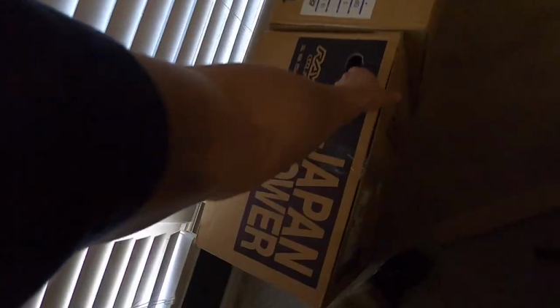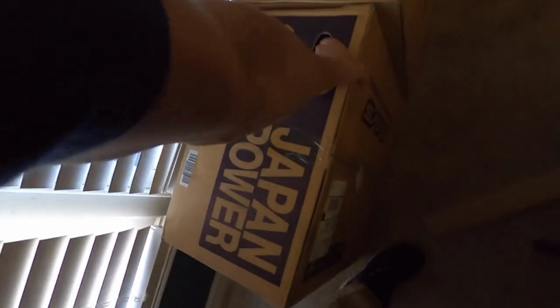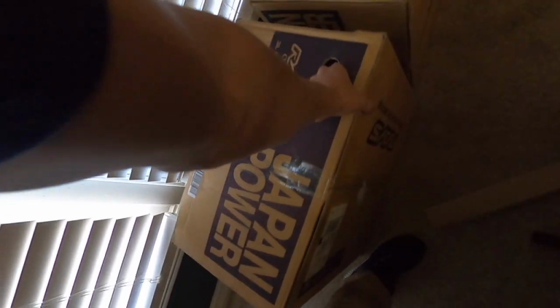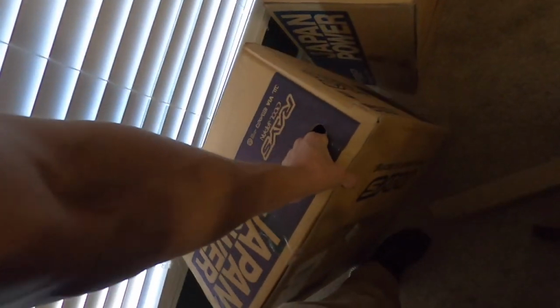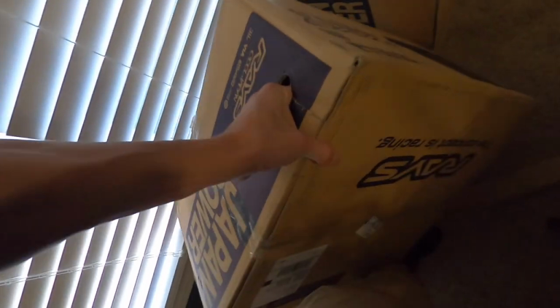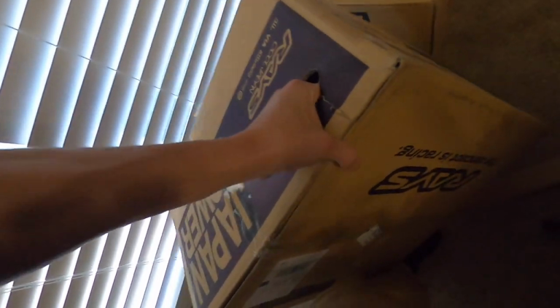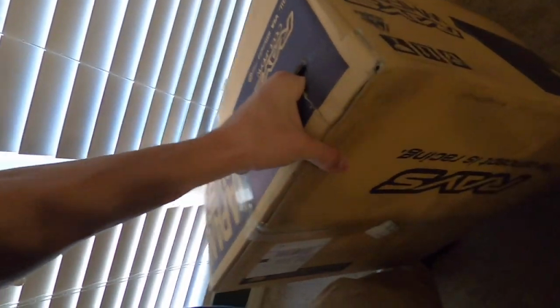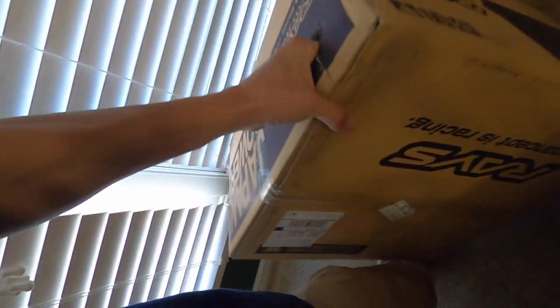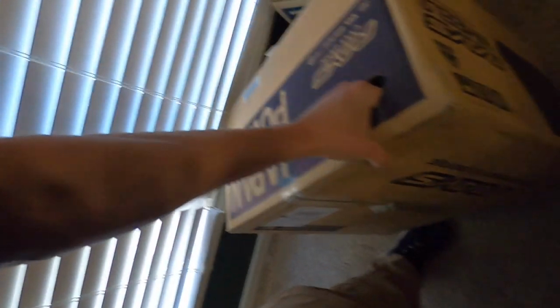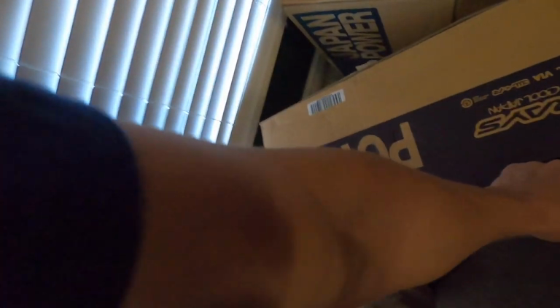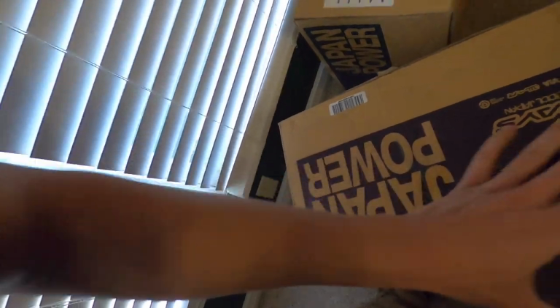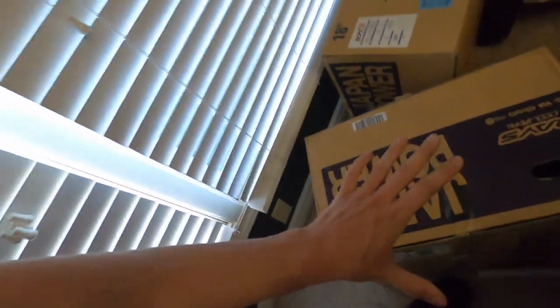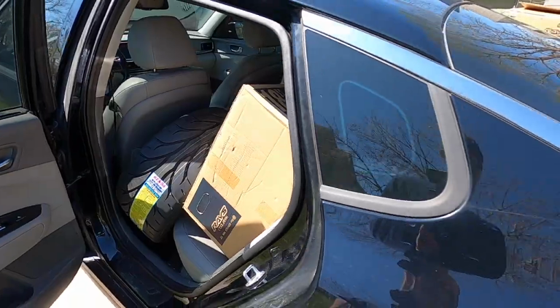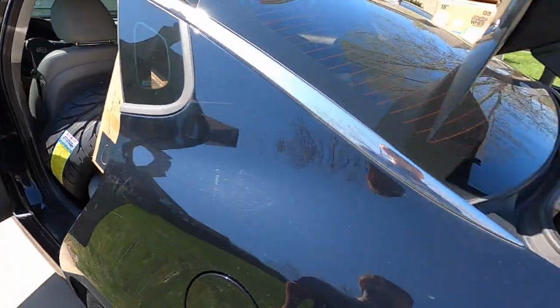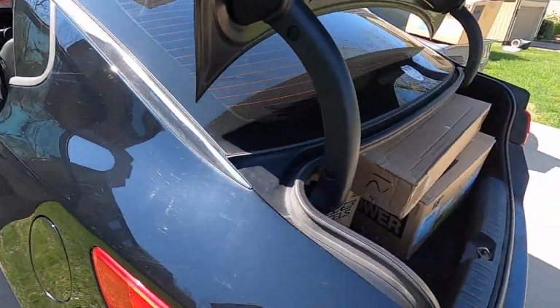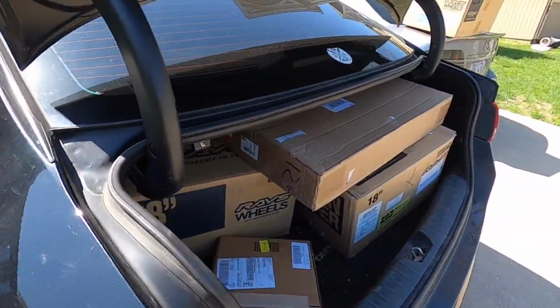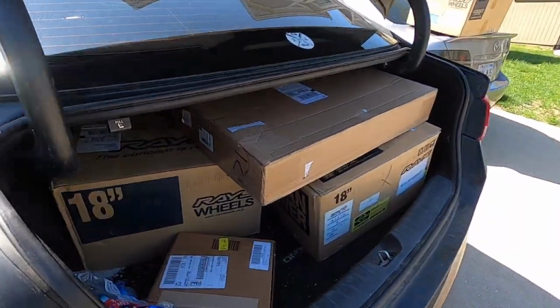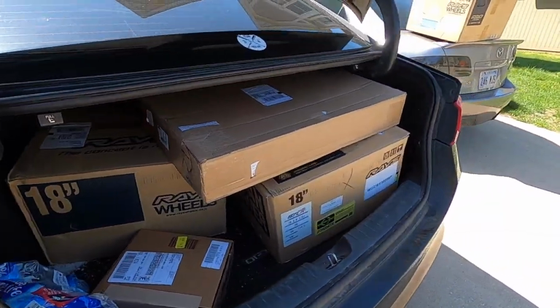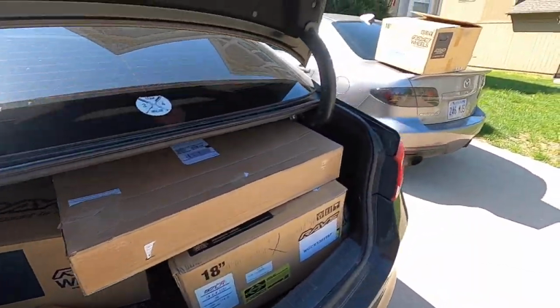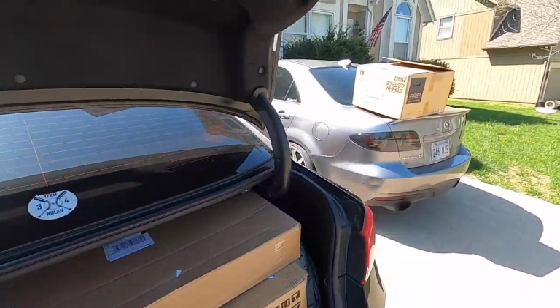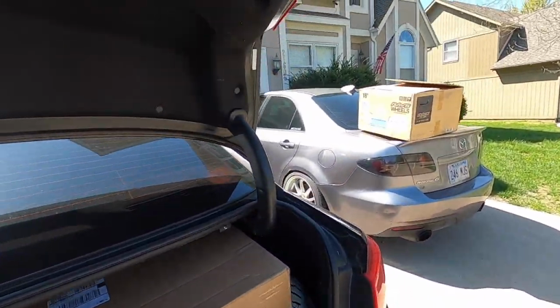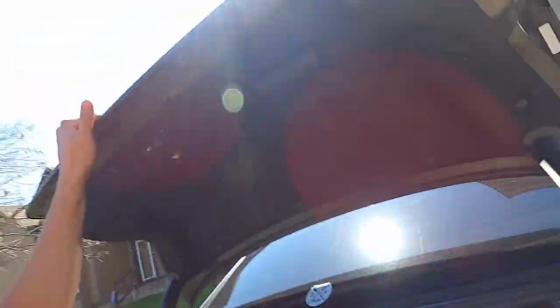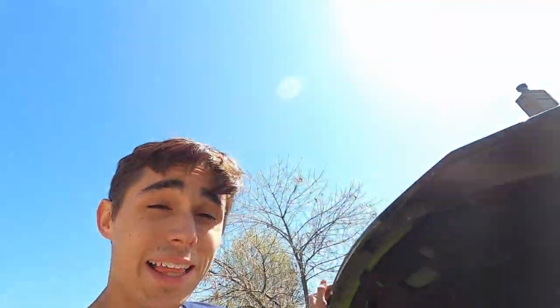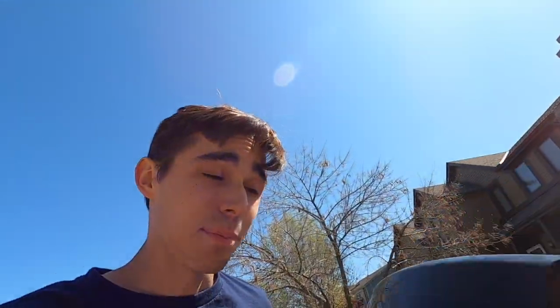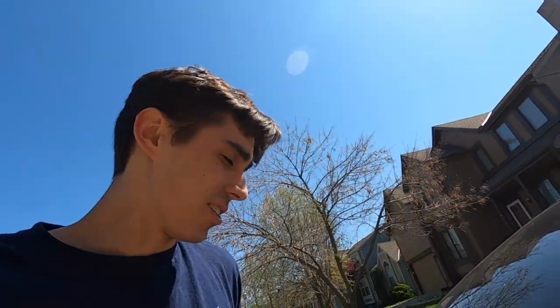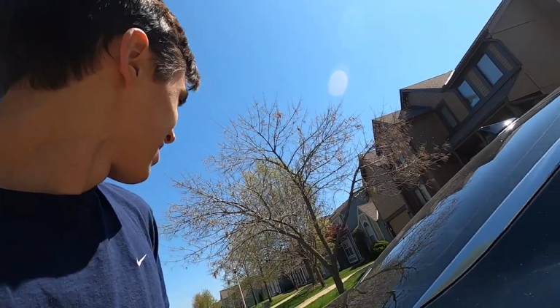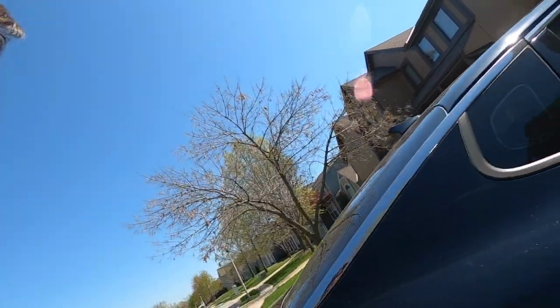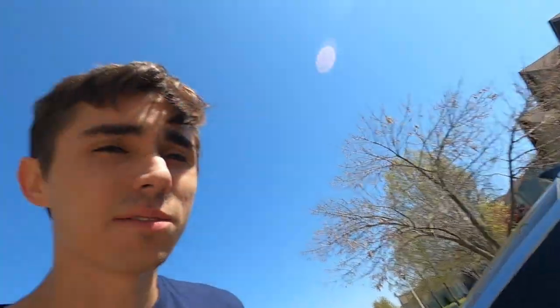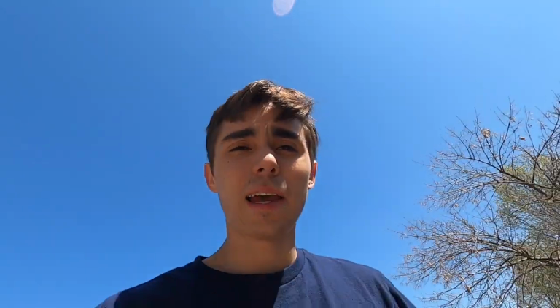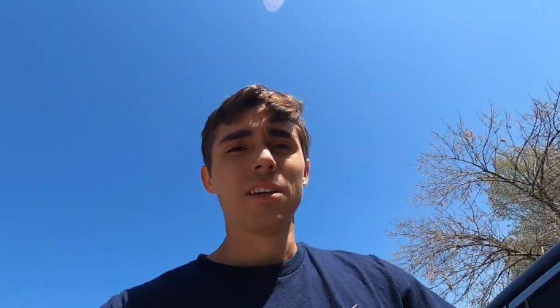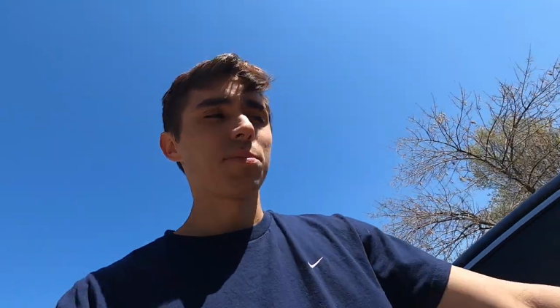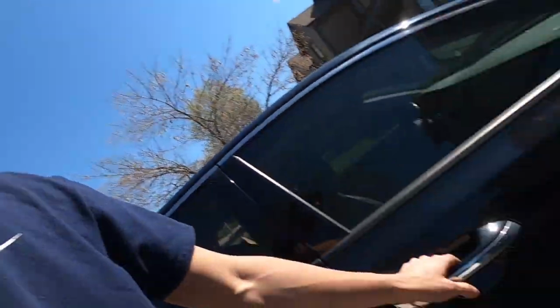You can feel how light these are - even in the box they weigh nothing. It's going to be a tight ride; I'm going to ride with one wheel in my lap. Got some Rays in my lap - should be pretty cool.